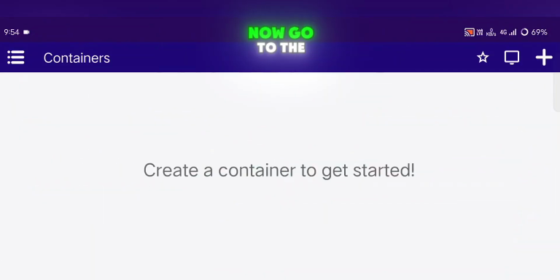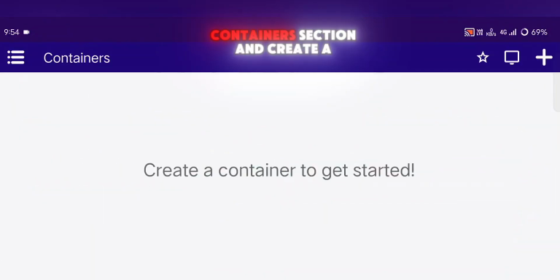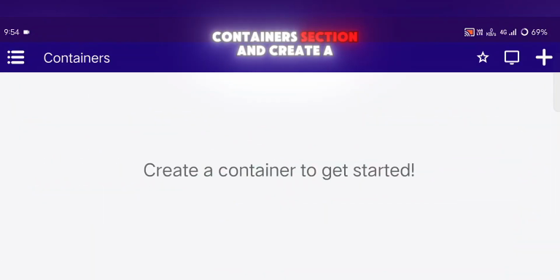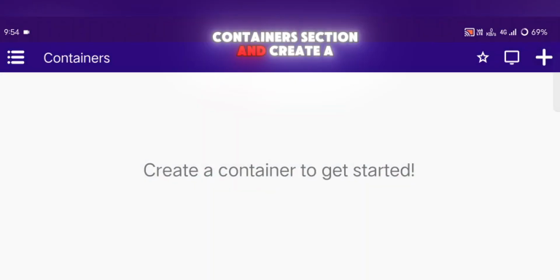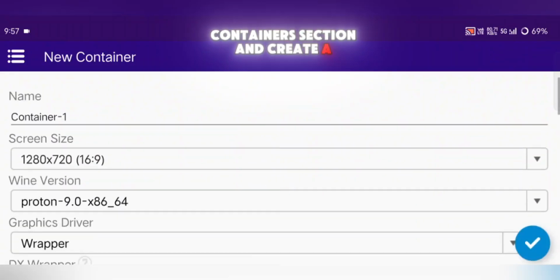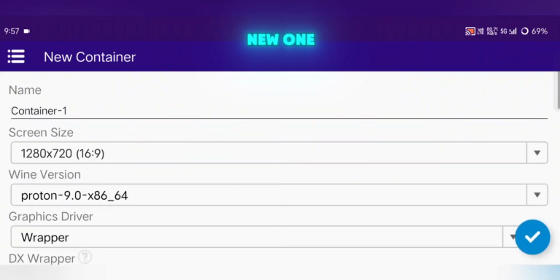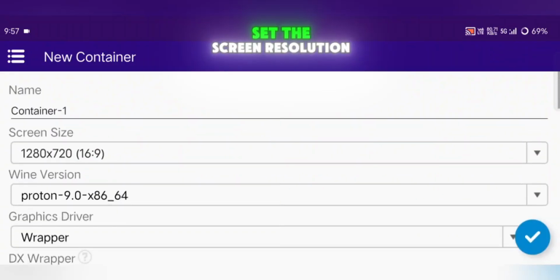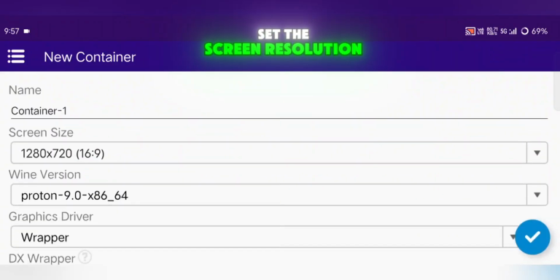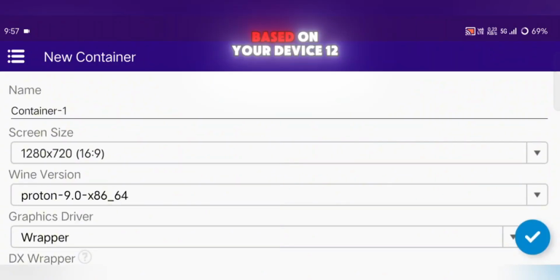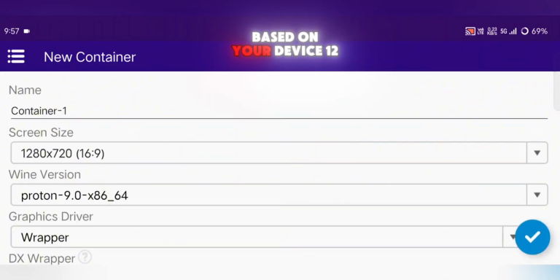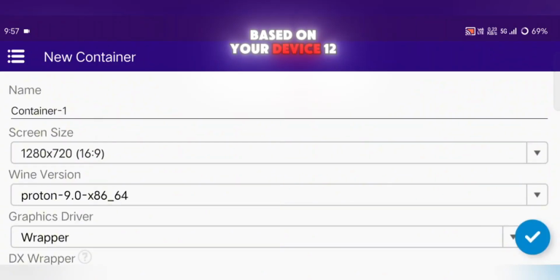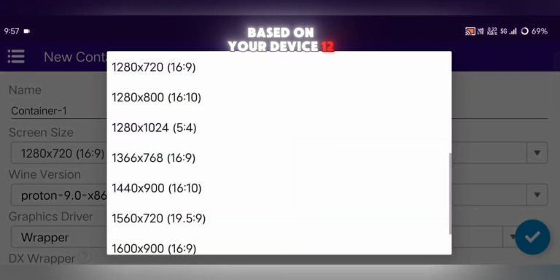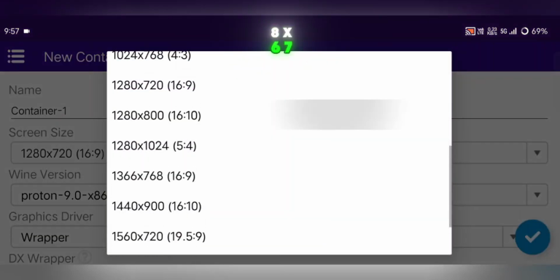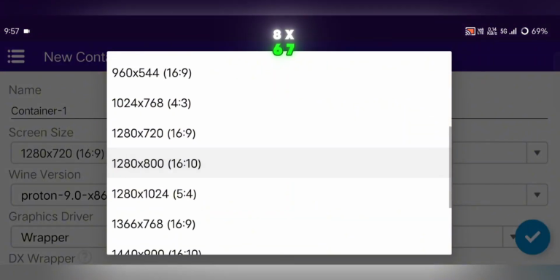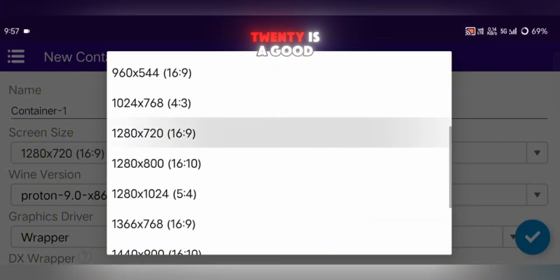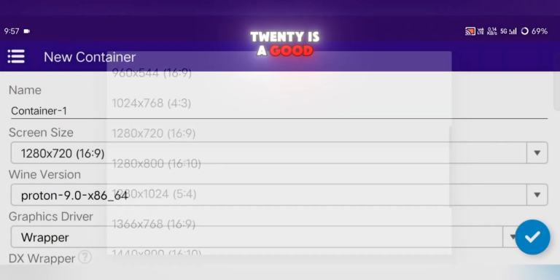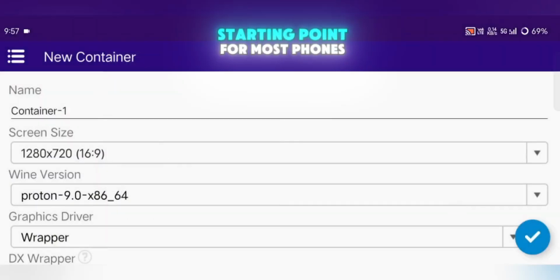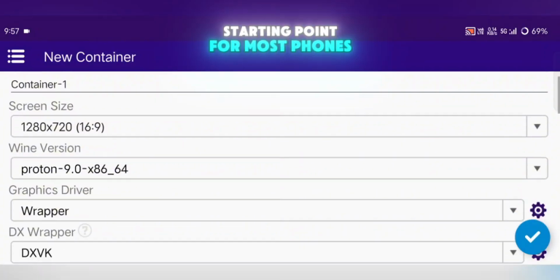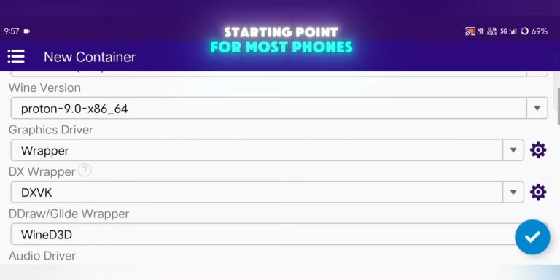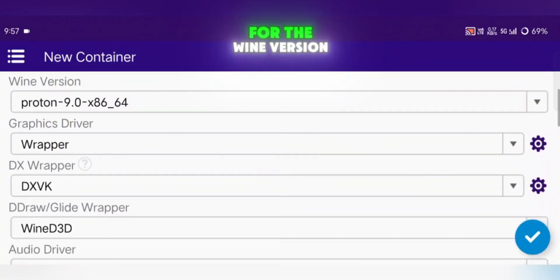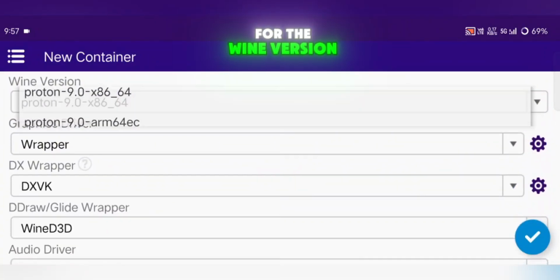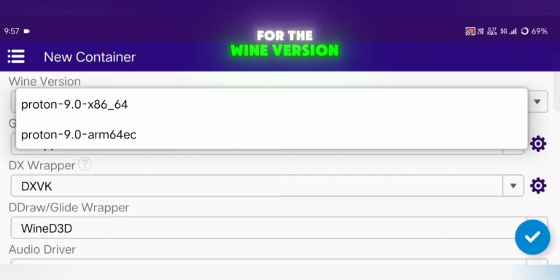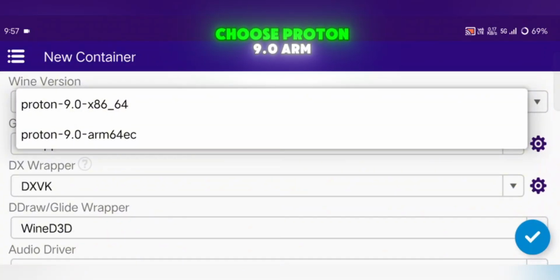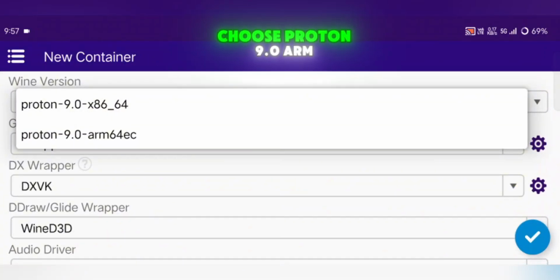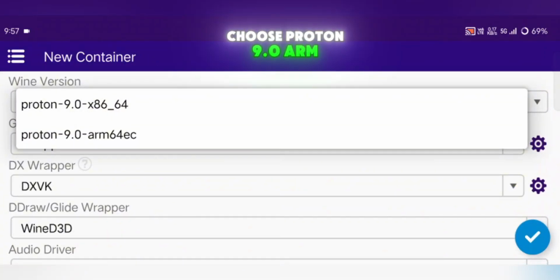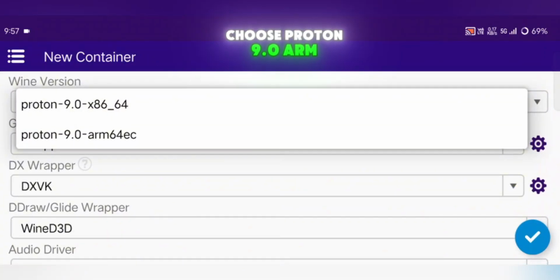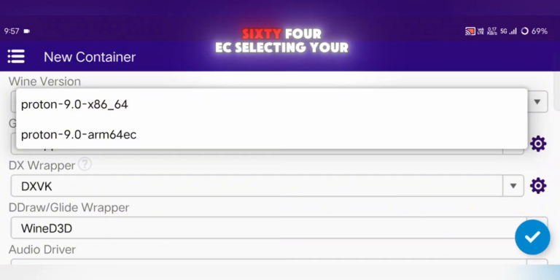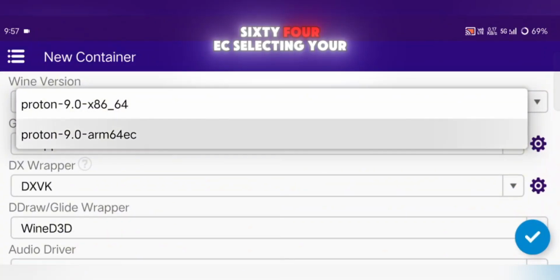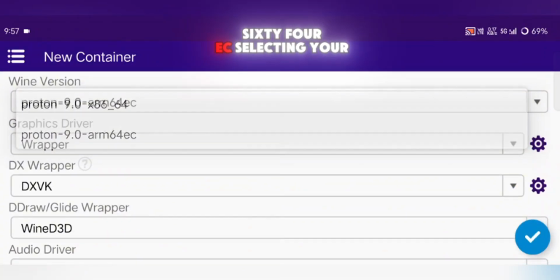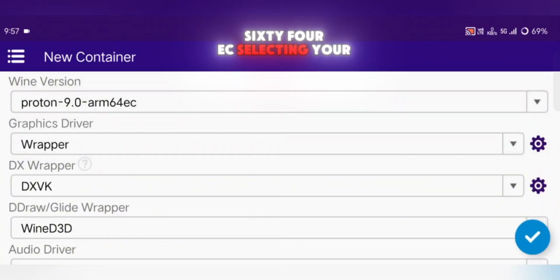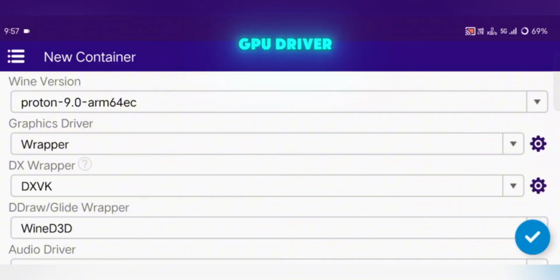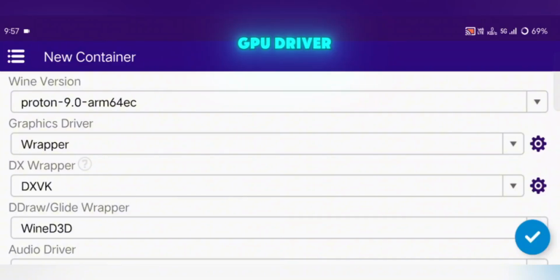Now go to the Containers section and create a new one. Set the screen resolution based on your device — 1280x720 is a good starting point for most phones. For the Wine version, choose Proton 9.0 ARM 64EC.